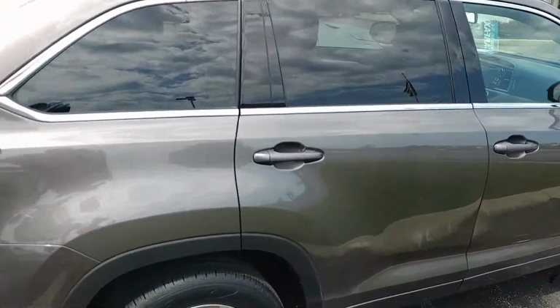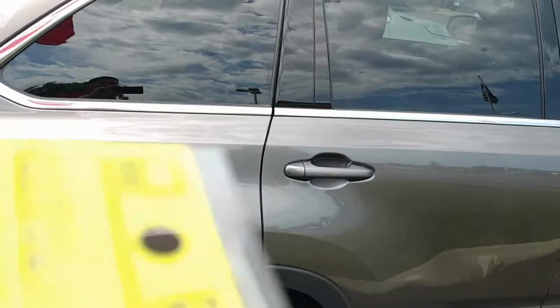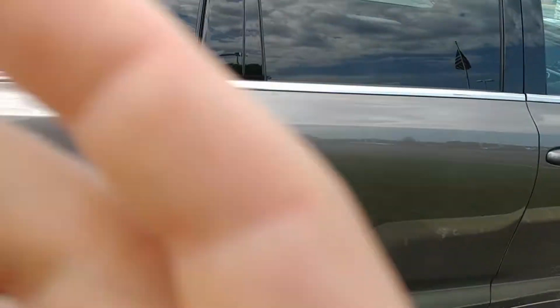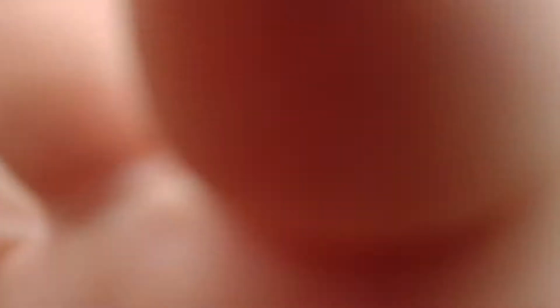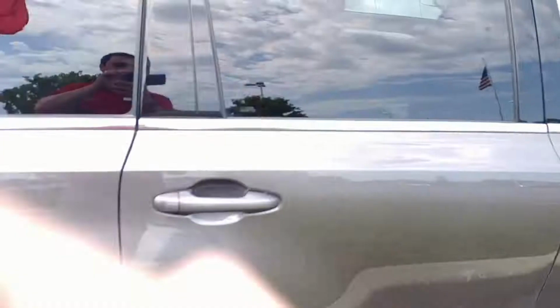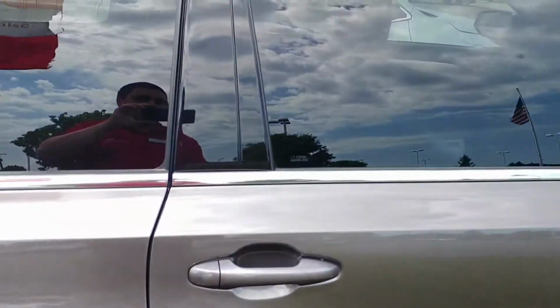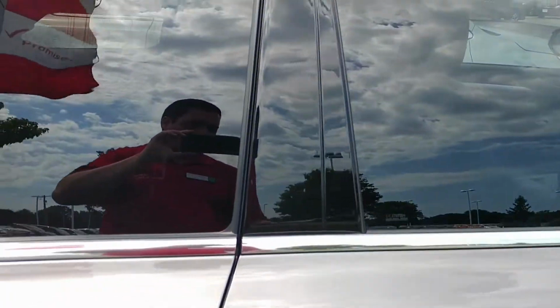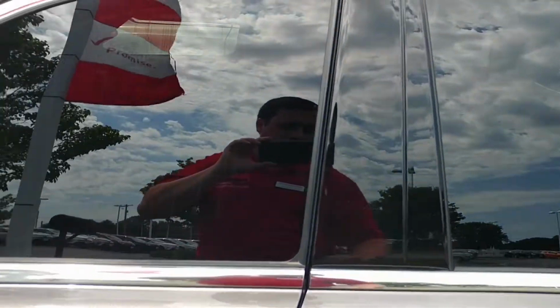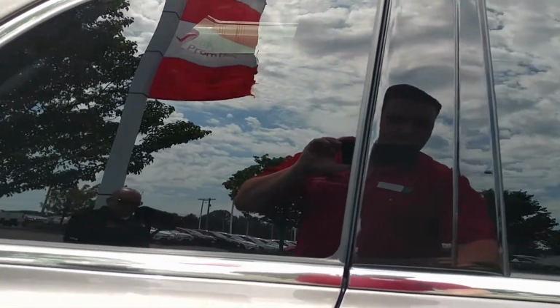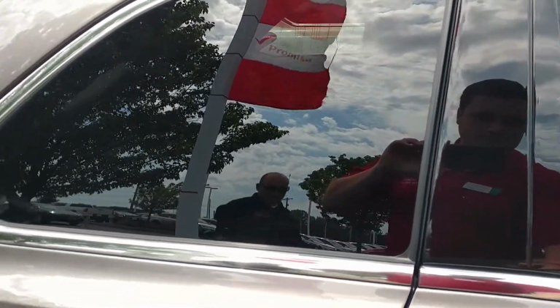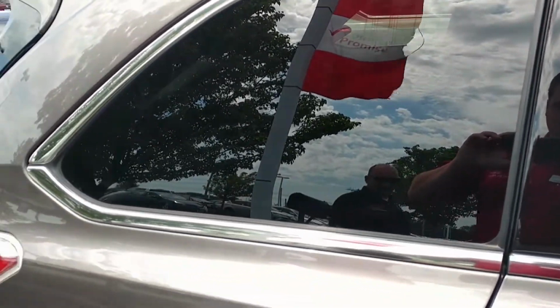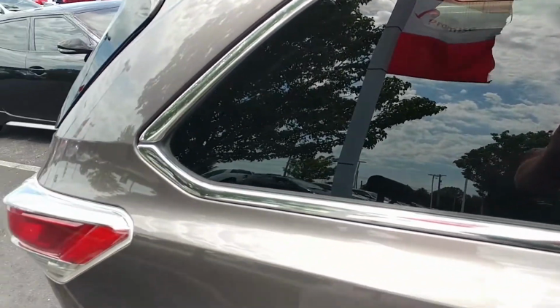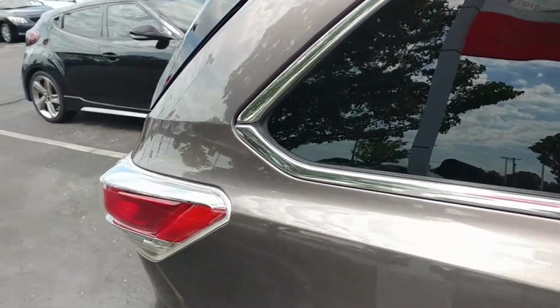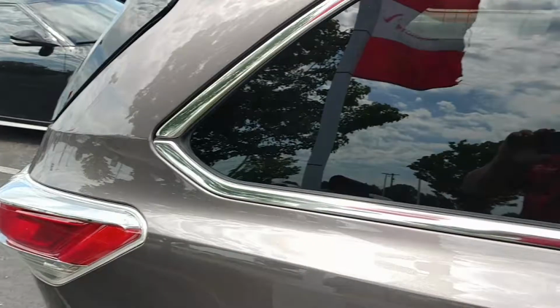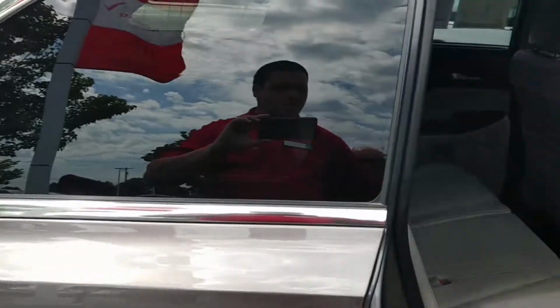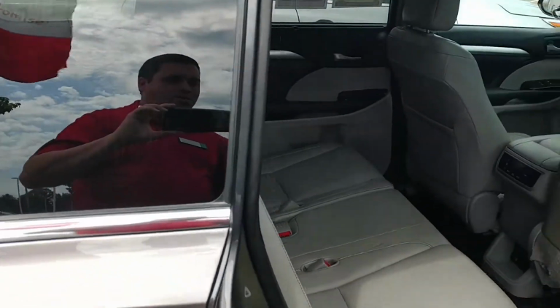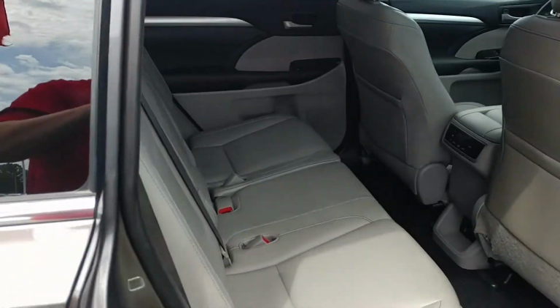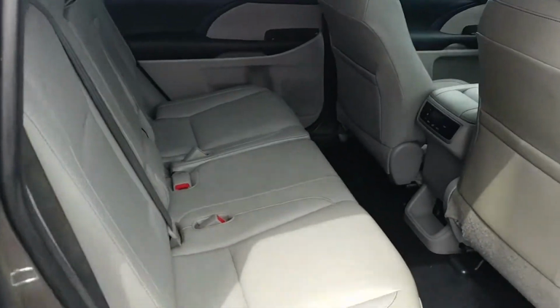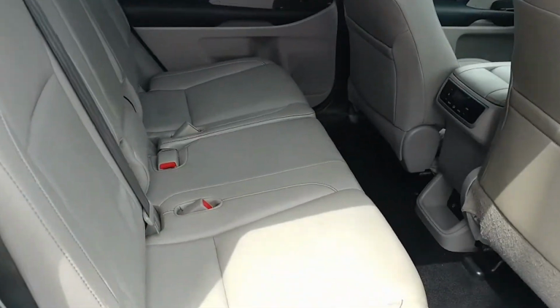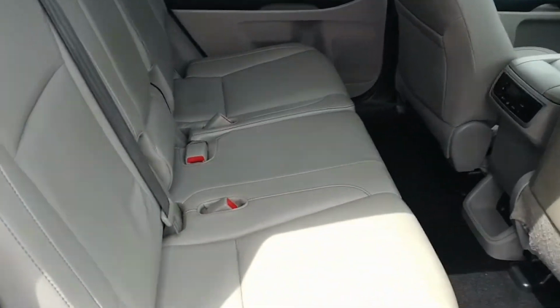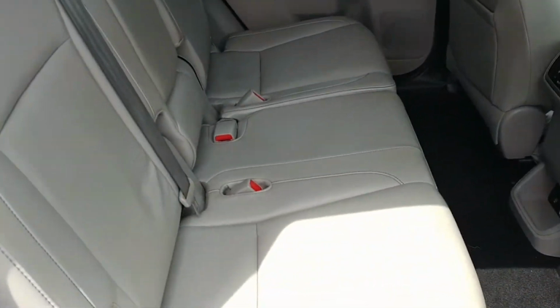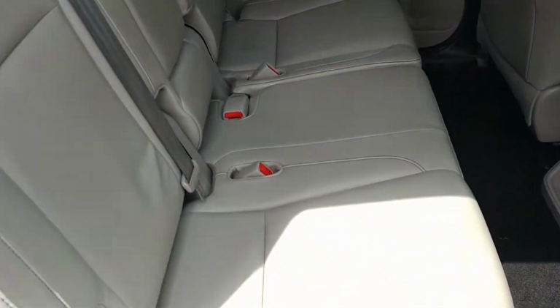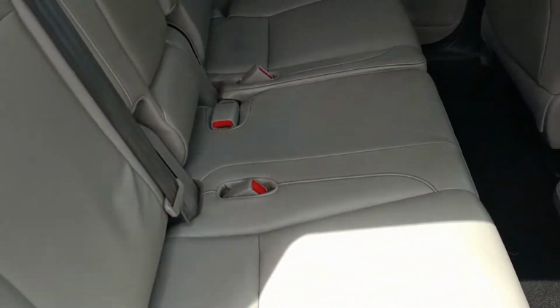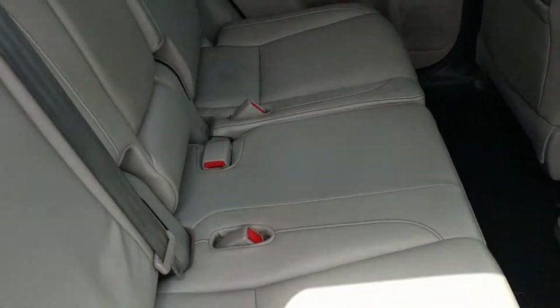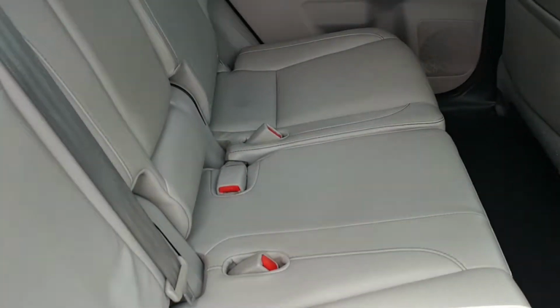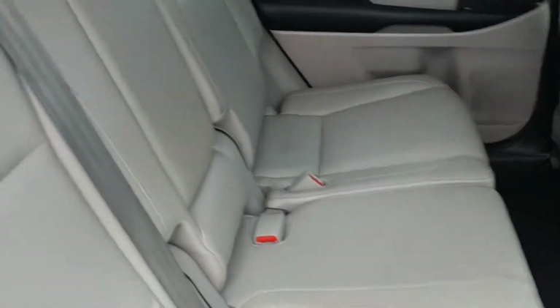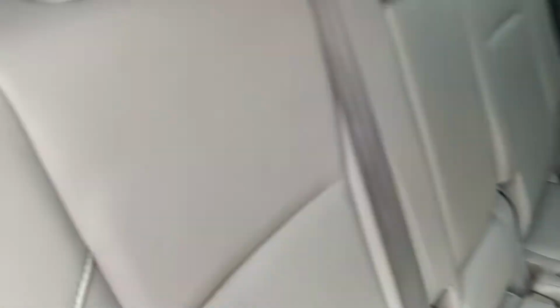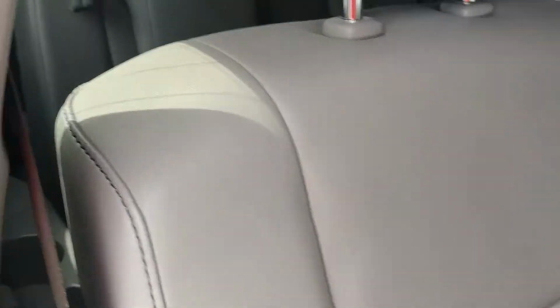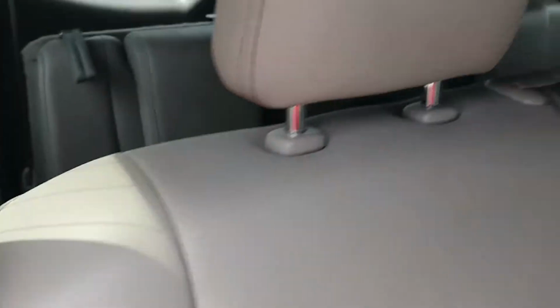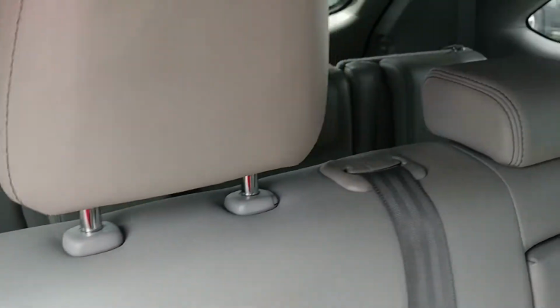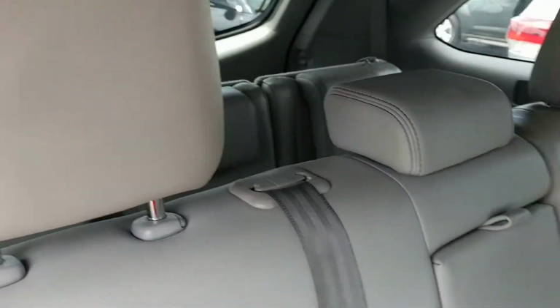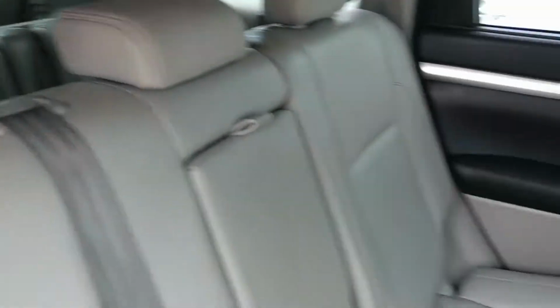Let me show you the interior here. There's that bench seat — super, super clean inside. Third row, of course, back here.